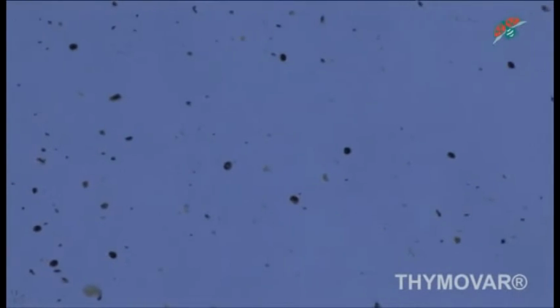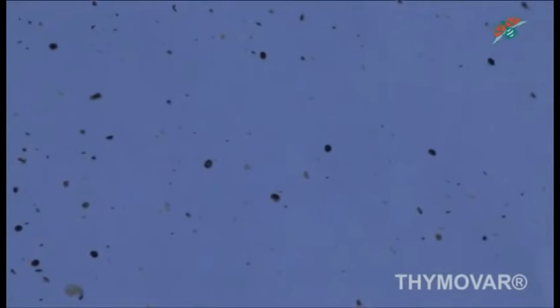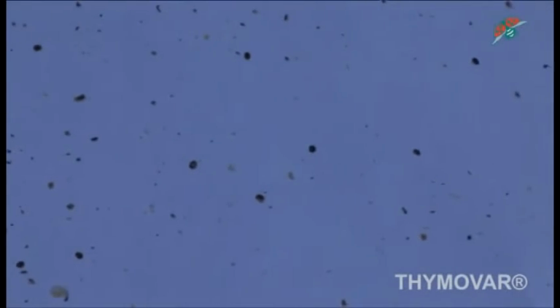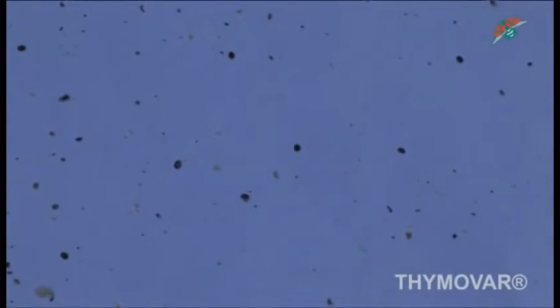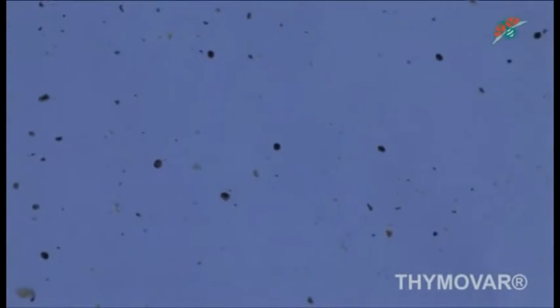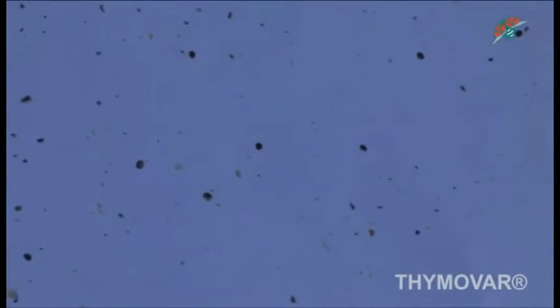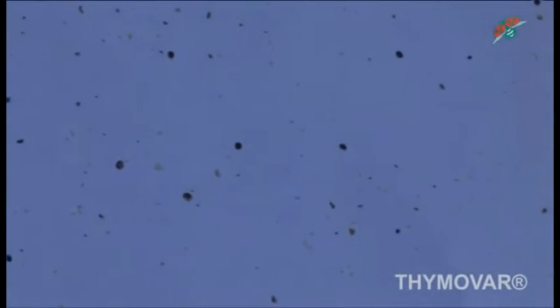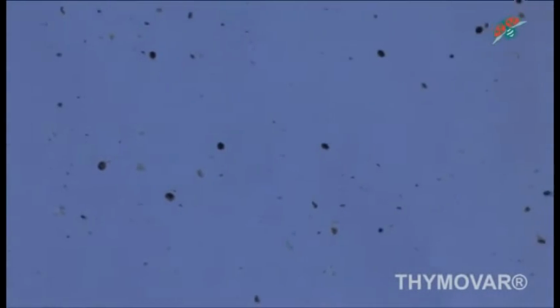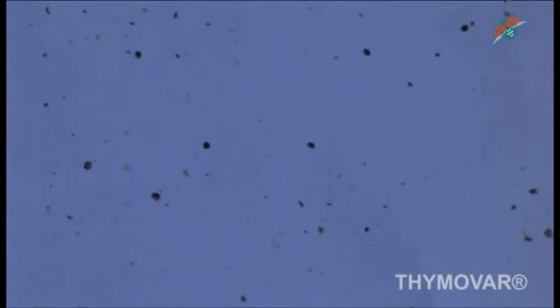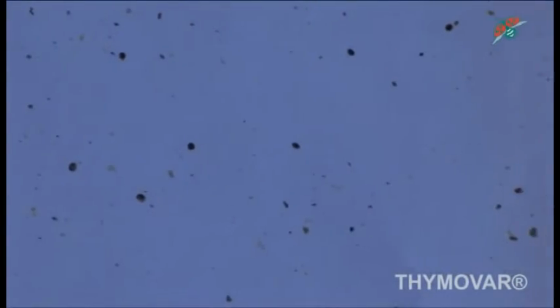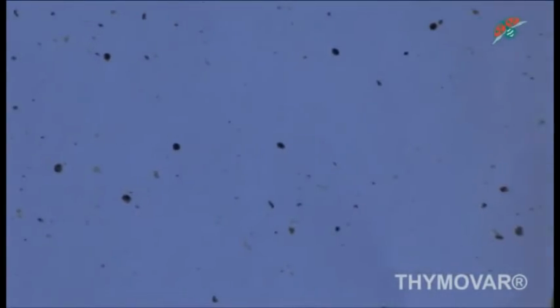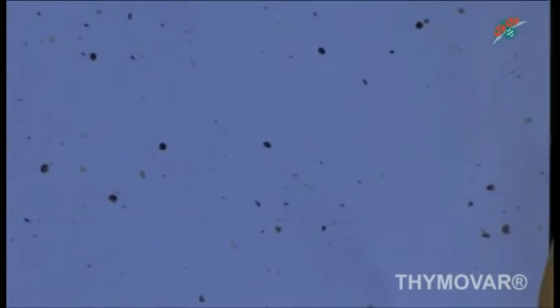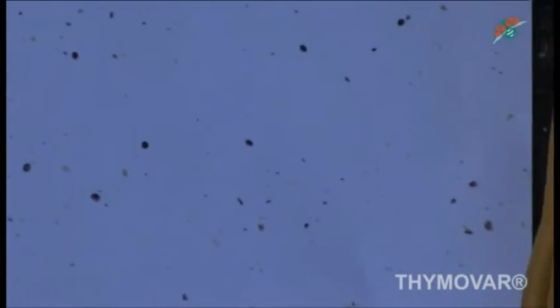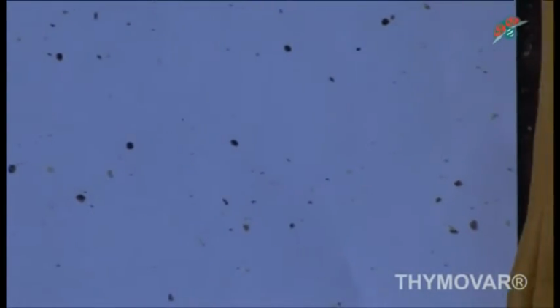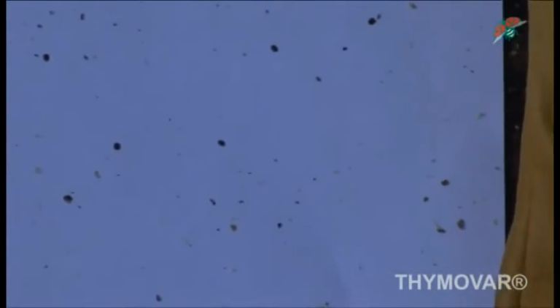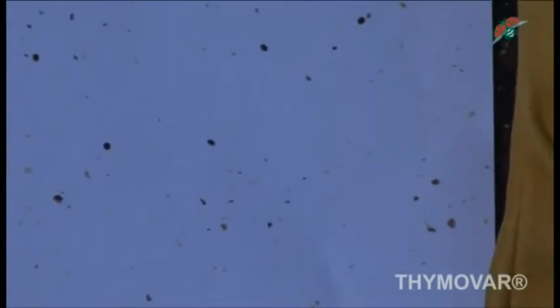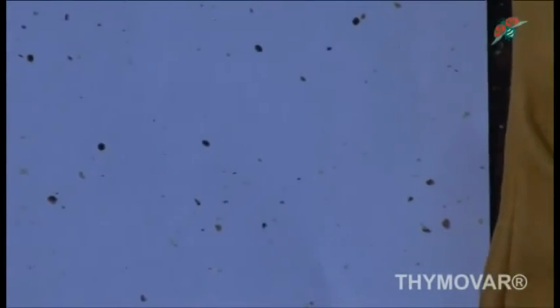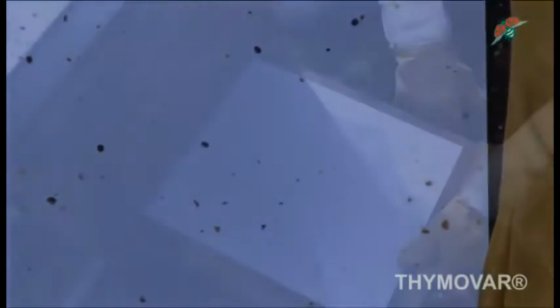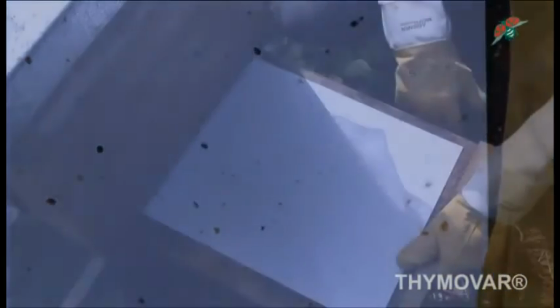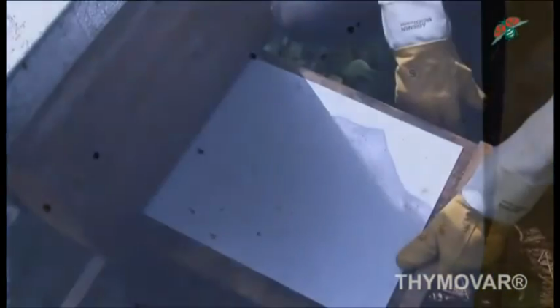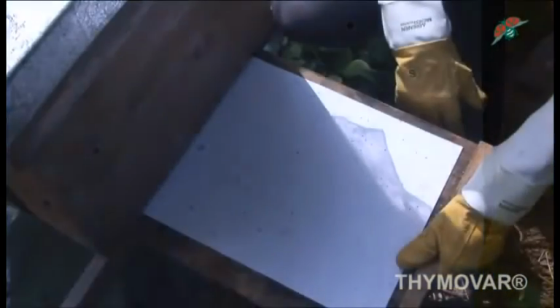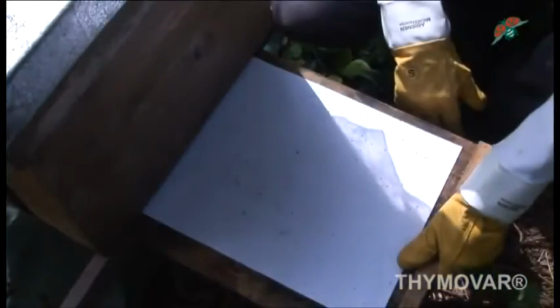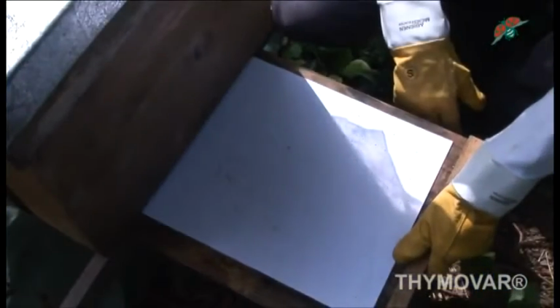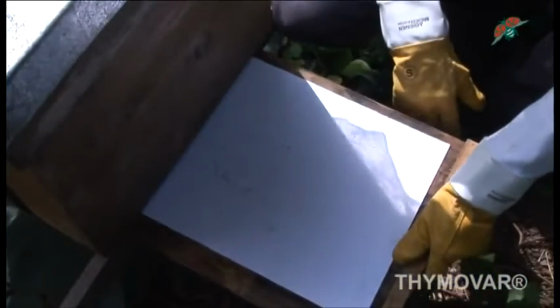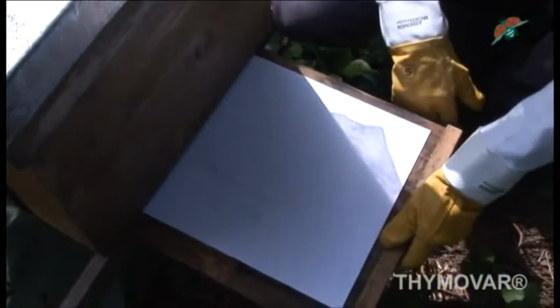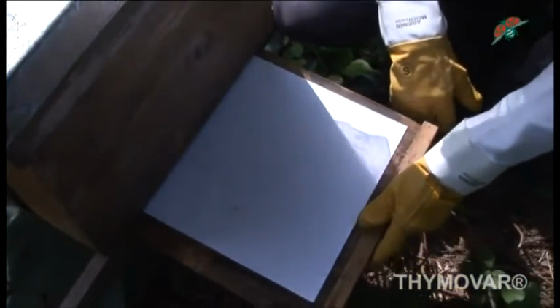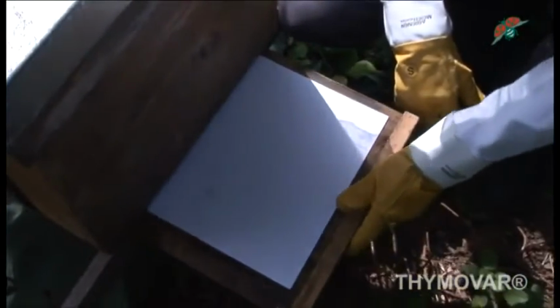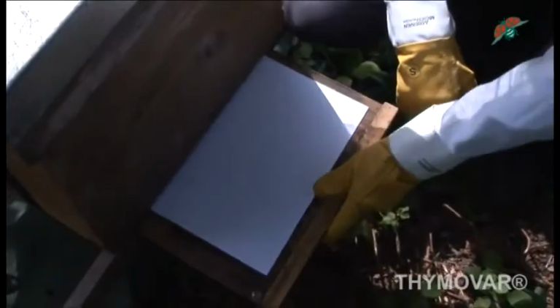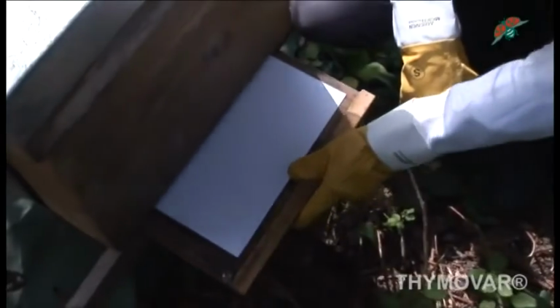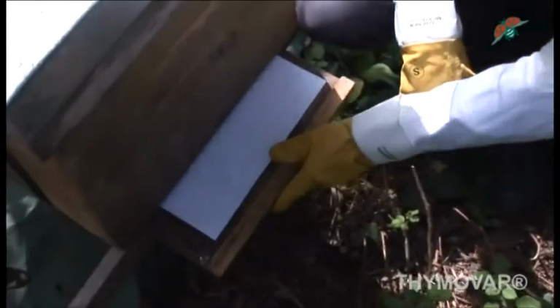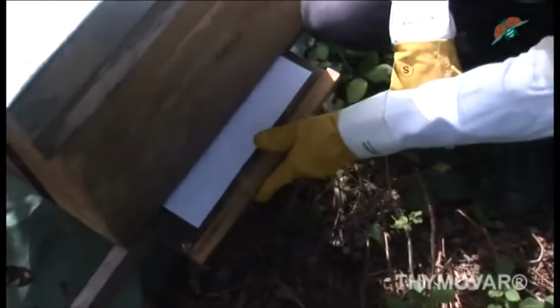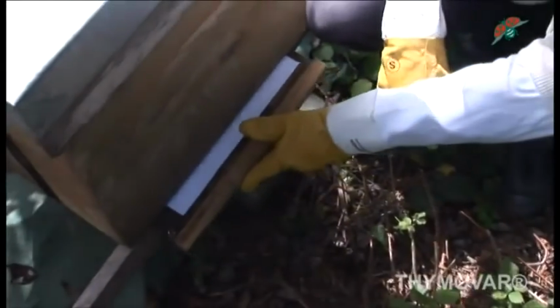Do not use Thymovar before and during the nectar collecting period of the bees. Do not extract treated combs of the brood chamber in the following spring.